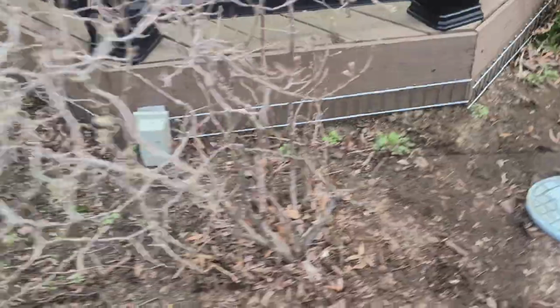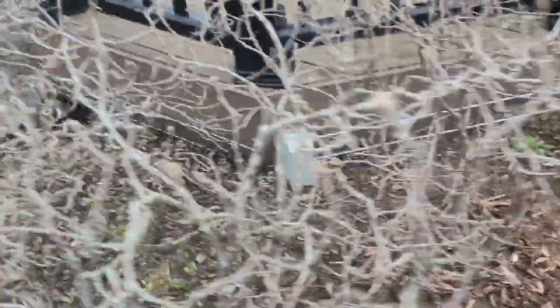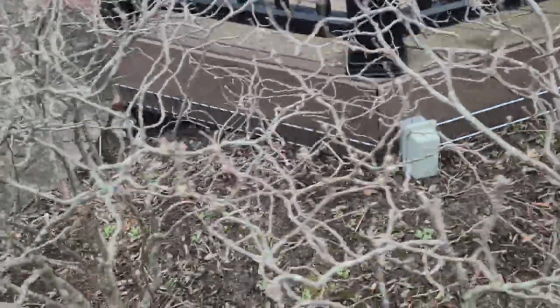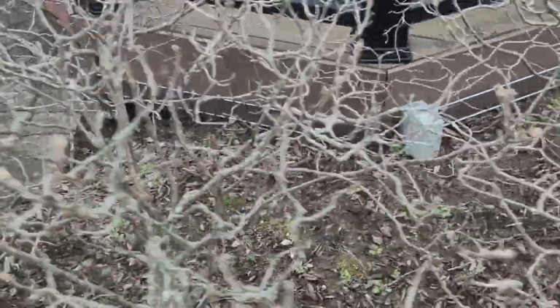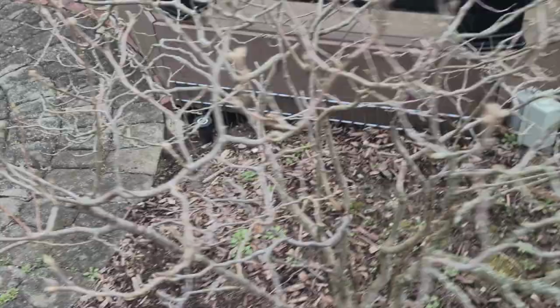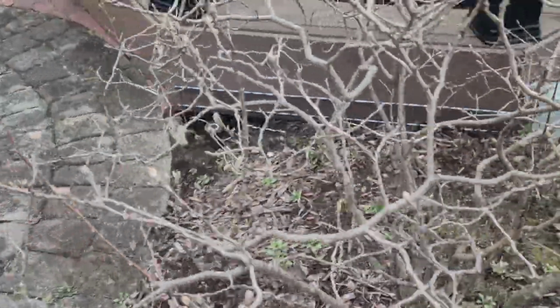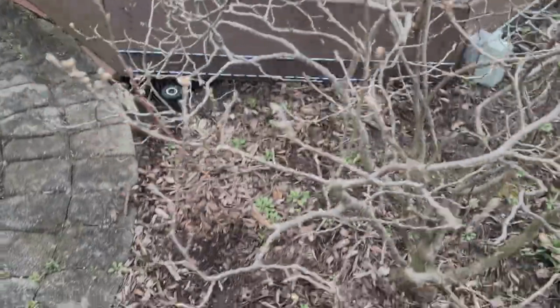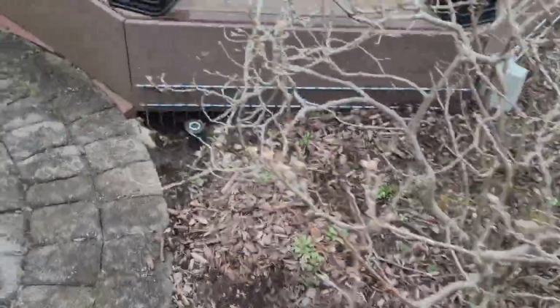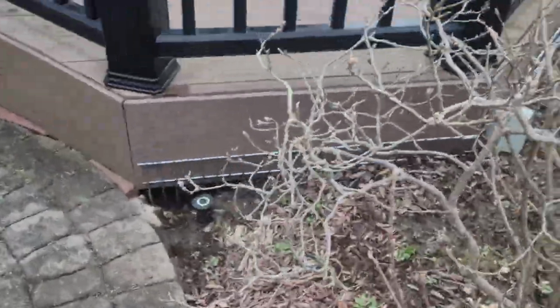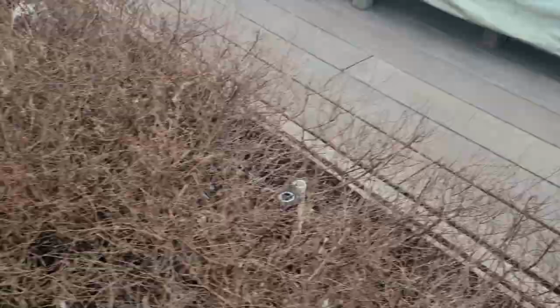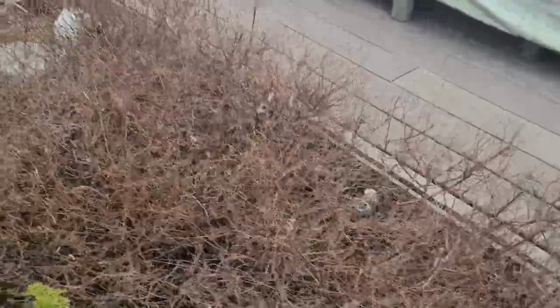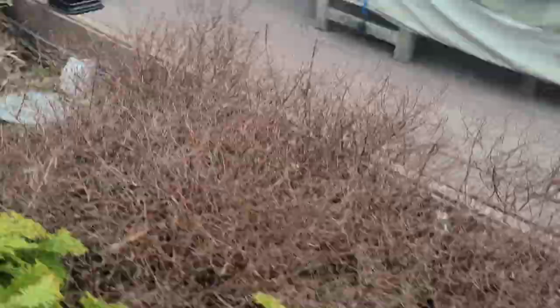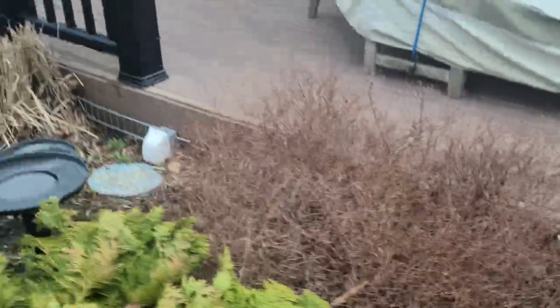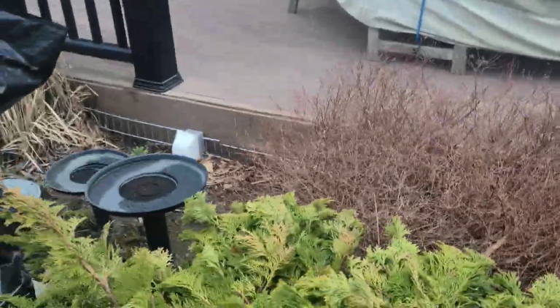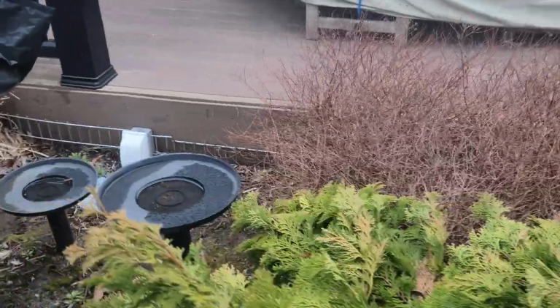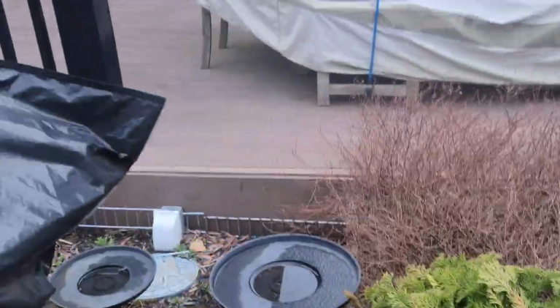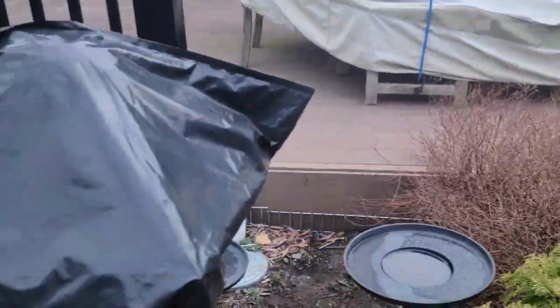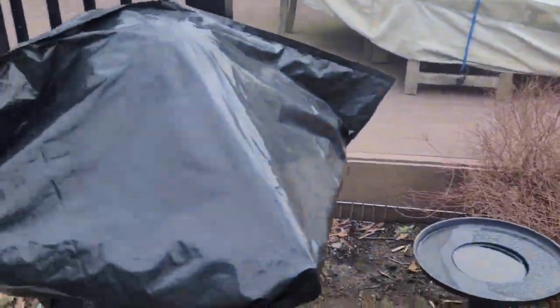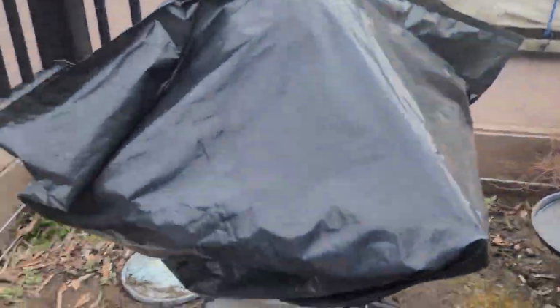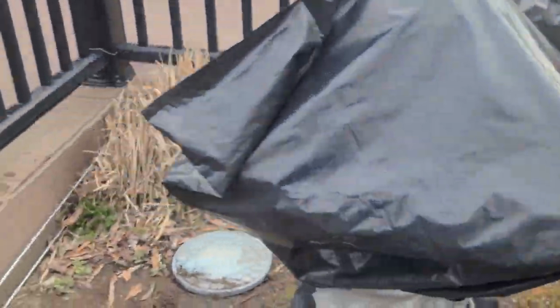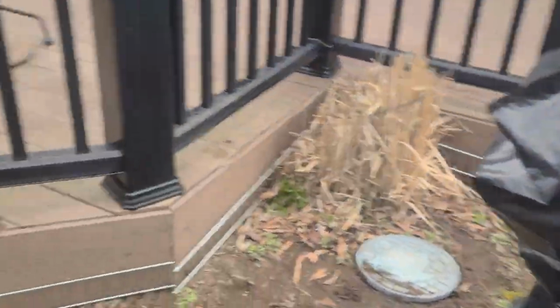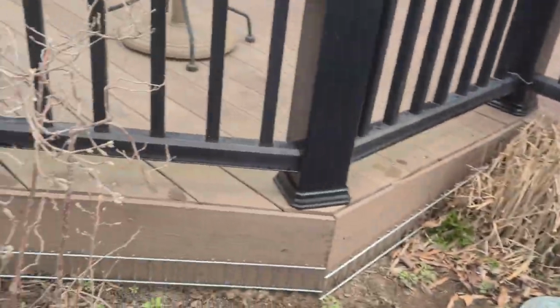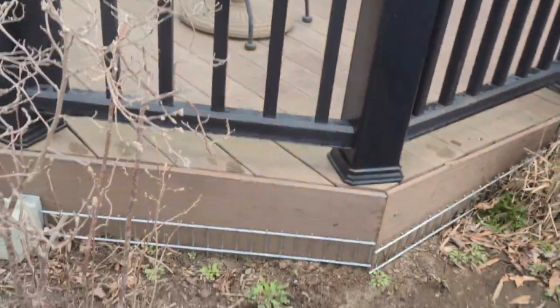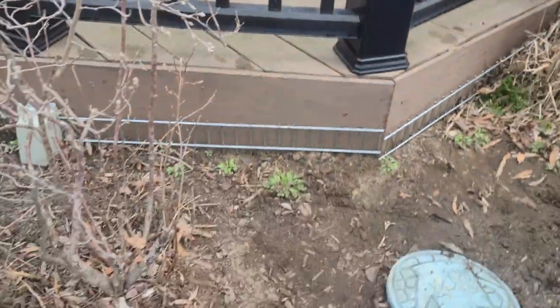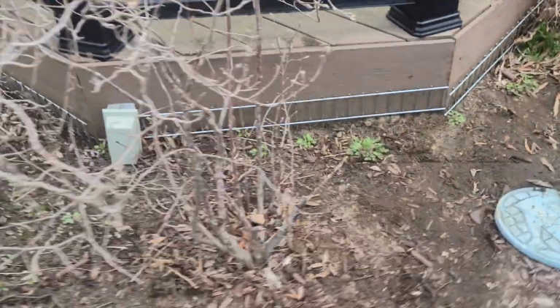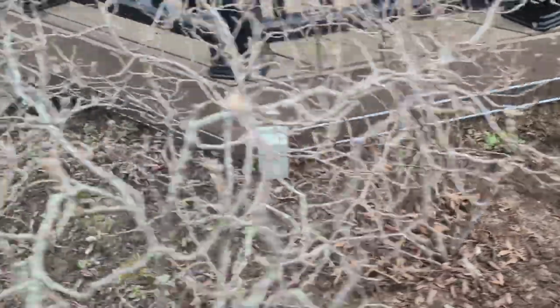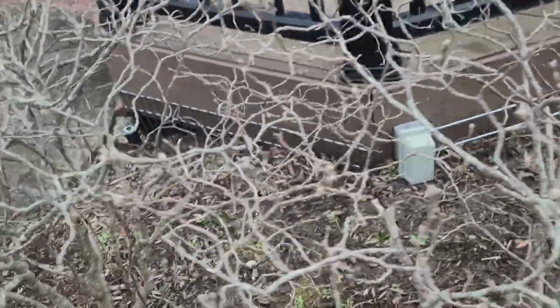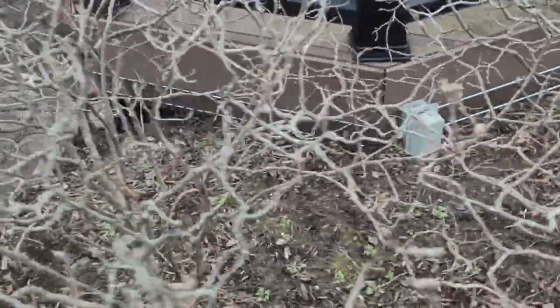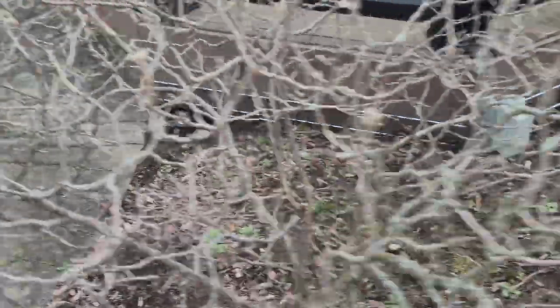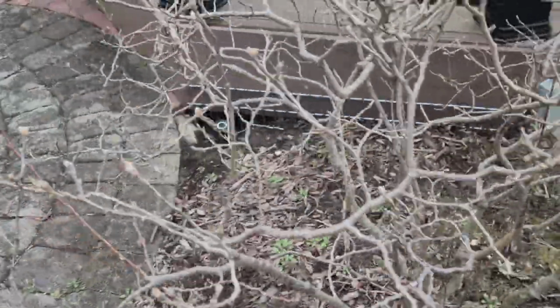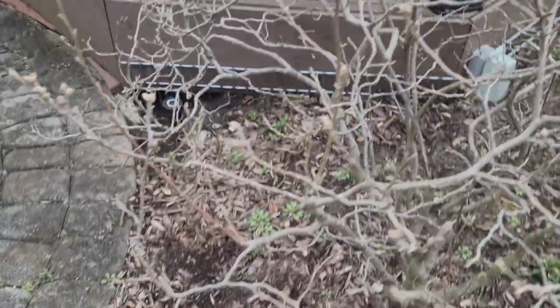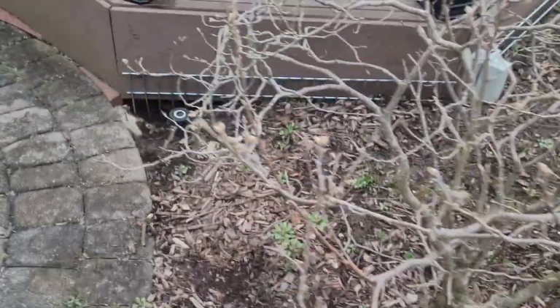Once we safely retrieve the groundhog, we're going to relocate it to a new humane location and place another portion of Dig Defense where the one-way was. Now, the homeowner will no longer have to worry about groundhogs or any nuisance wildlife digging and harboring underneath his deck.